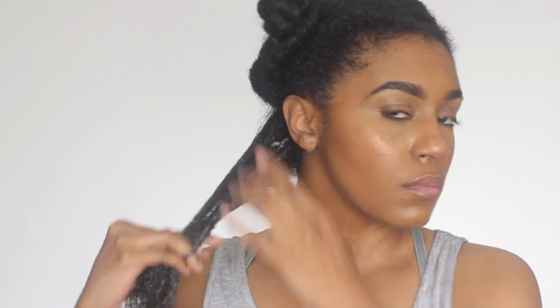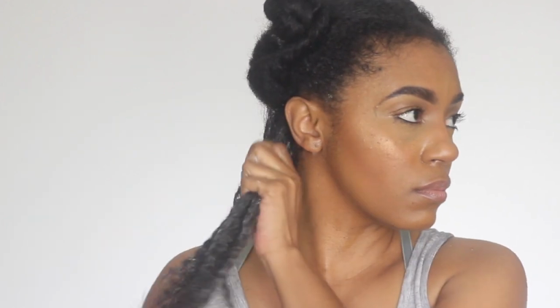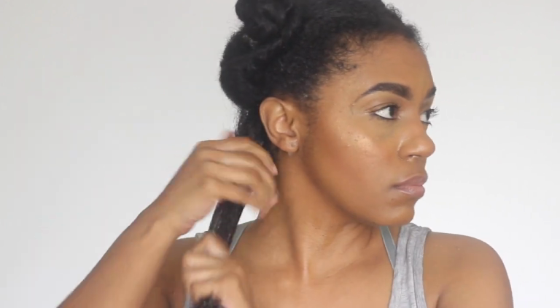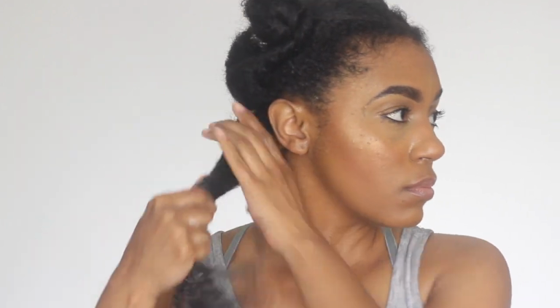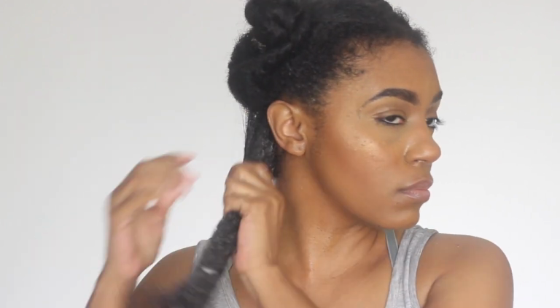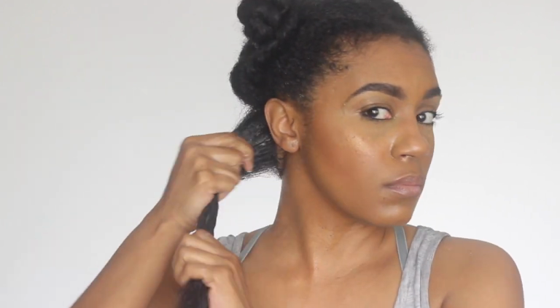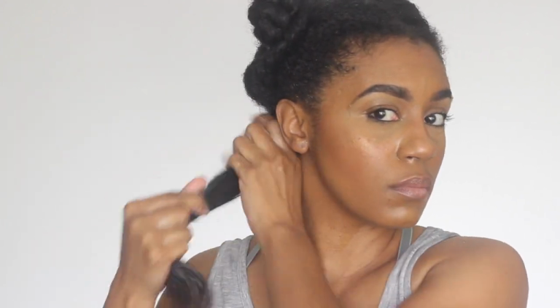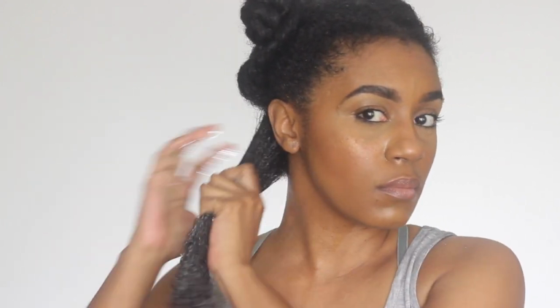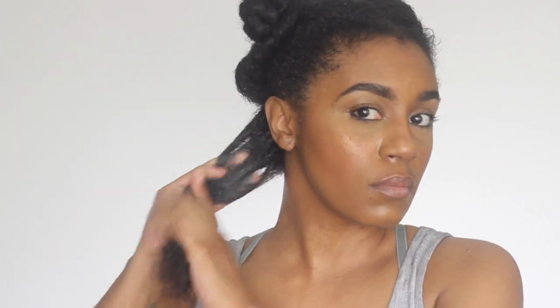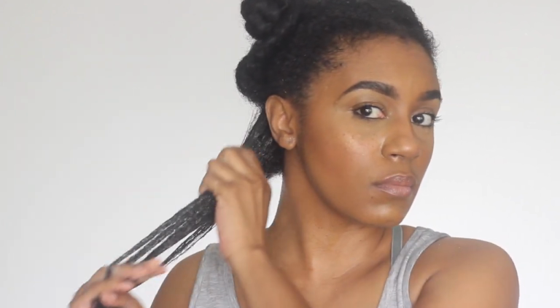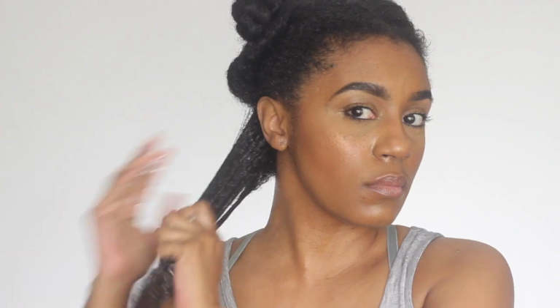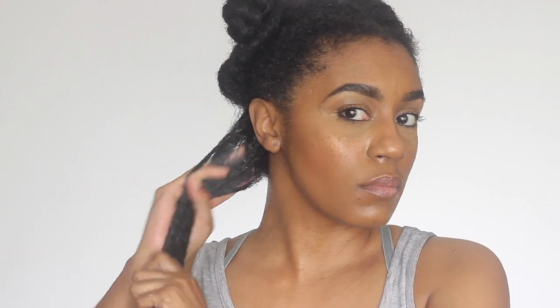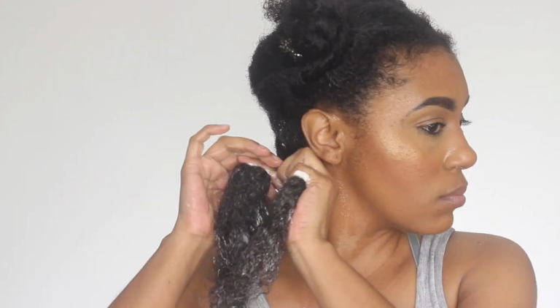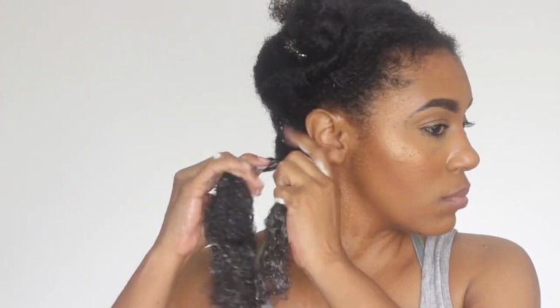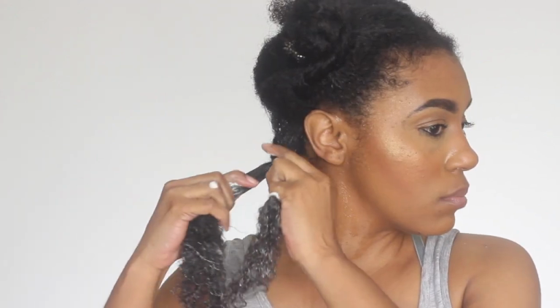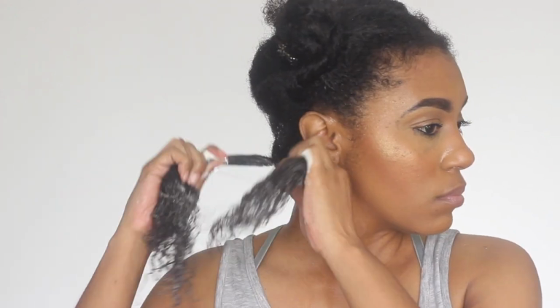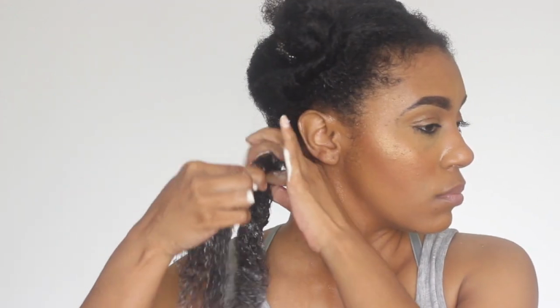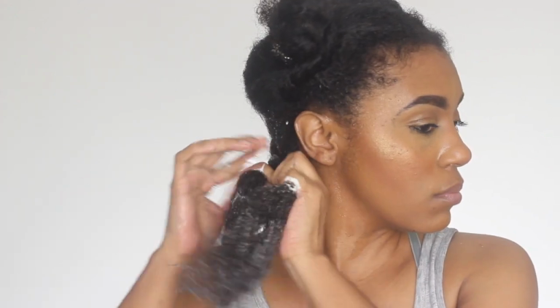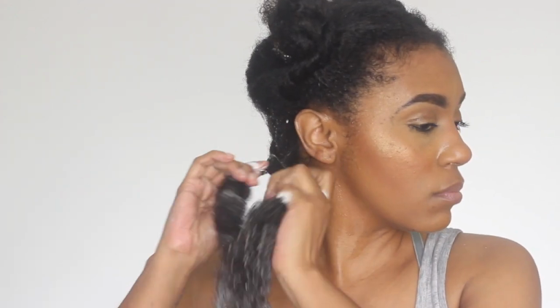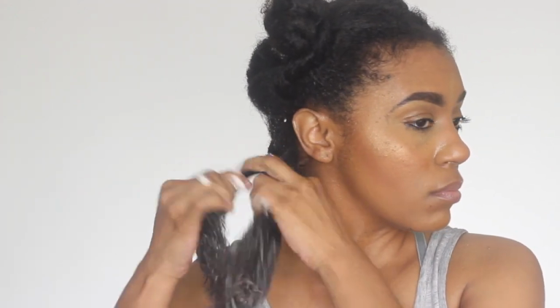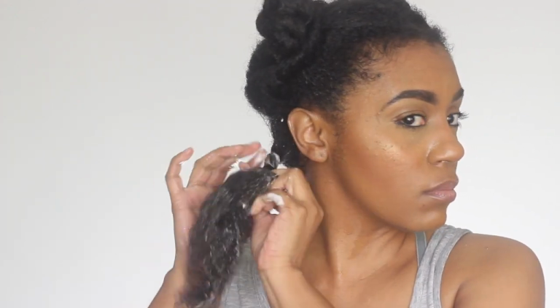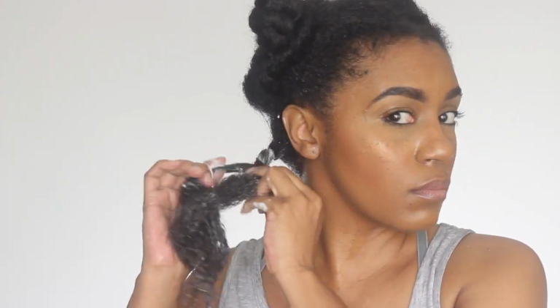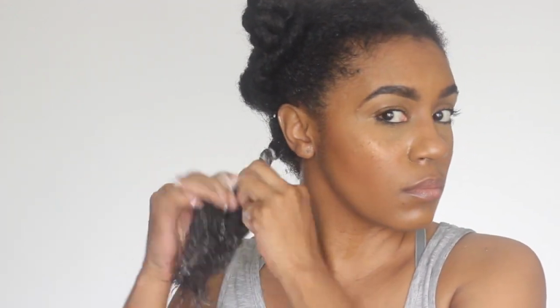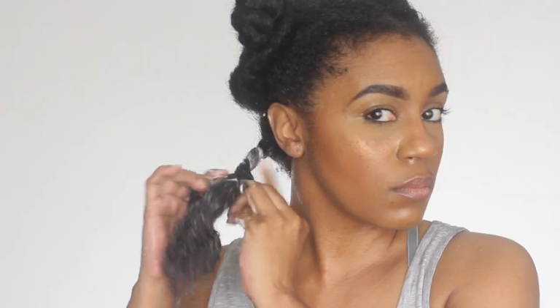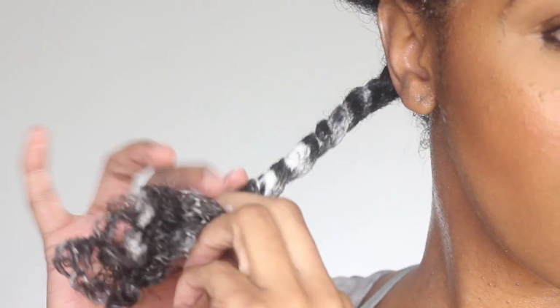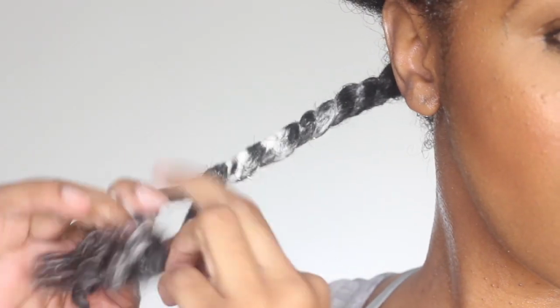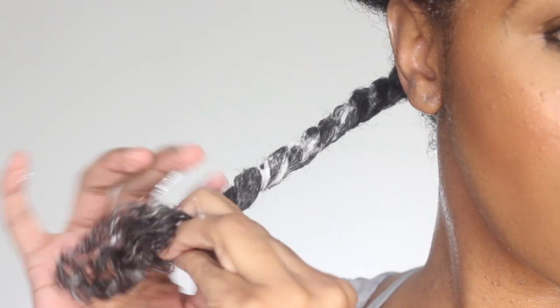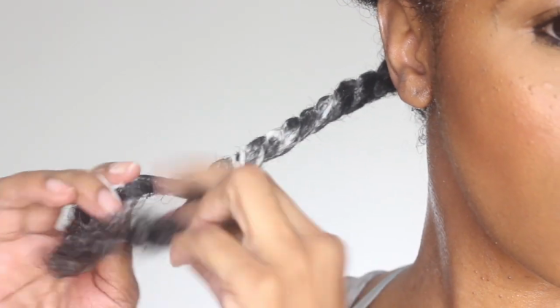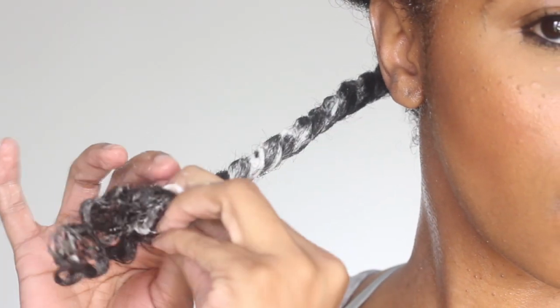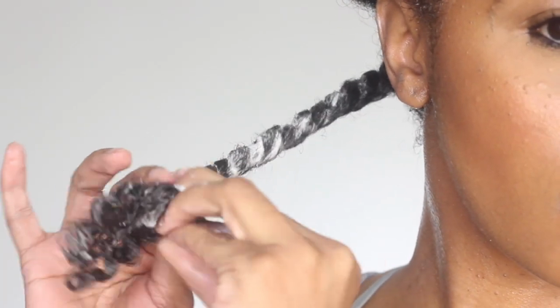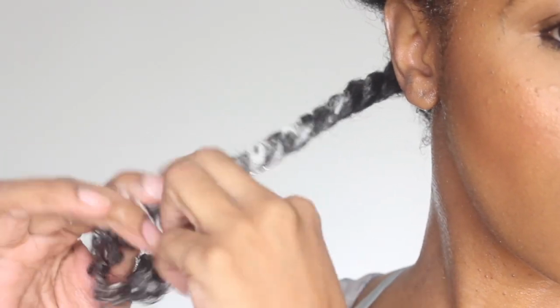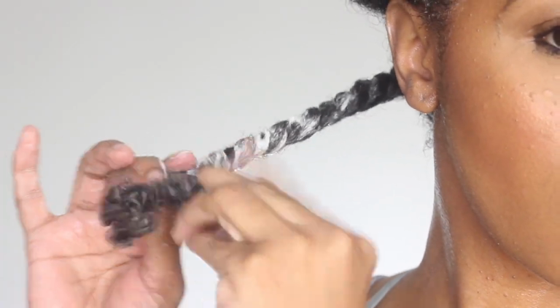The first thing that I noticed upon applying this to my hair is that the slip was amazing. Do you see how easily it glides through my hair? Perfect for when styling — it makes the process that much easier.